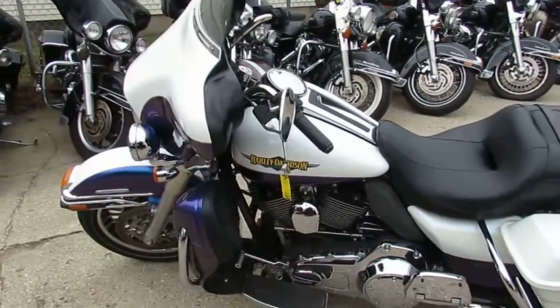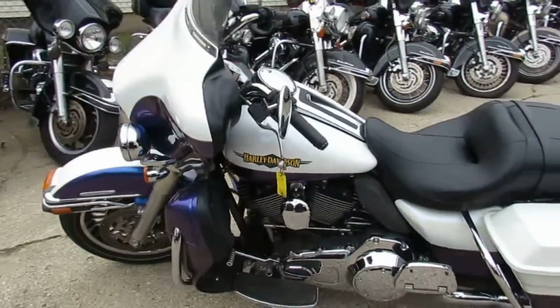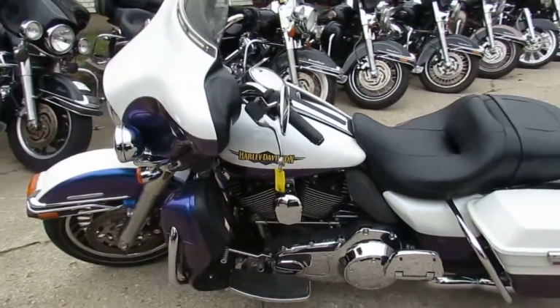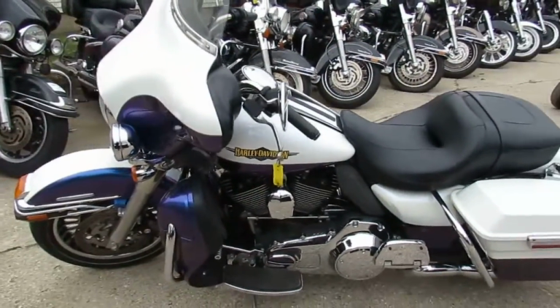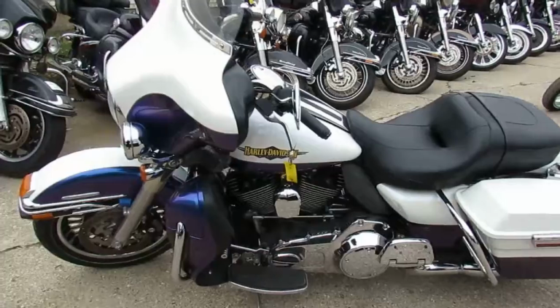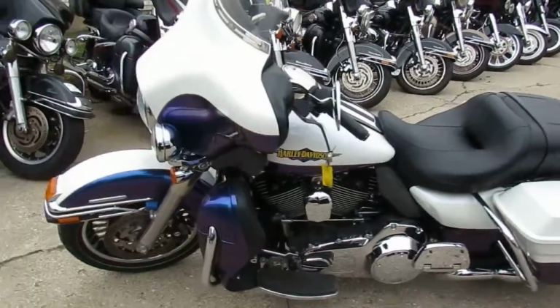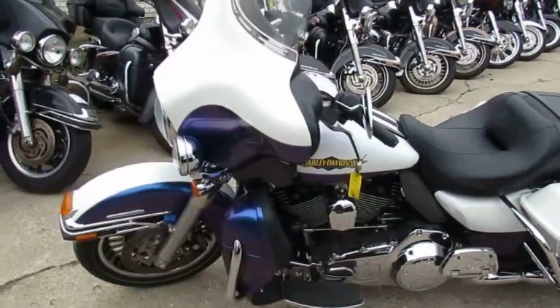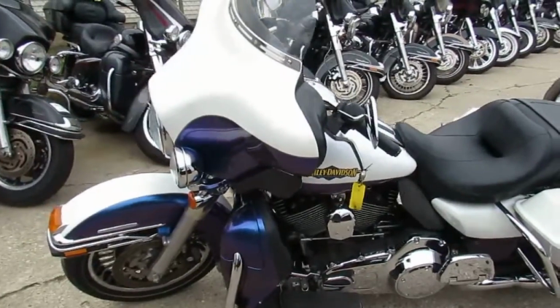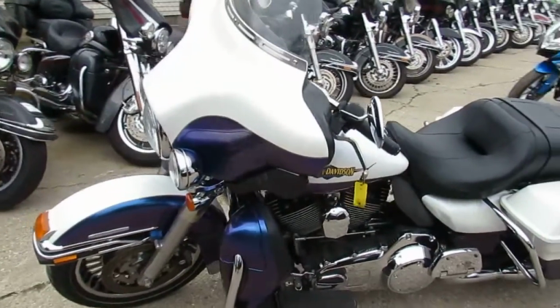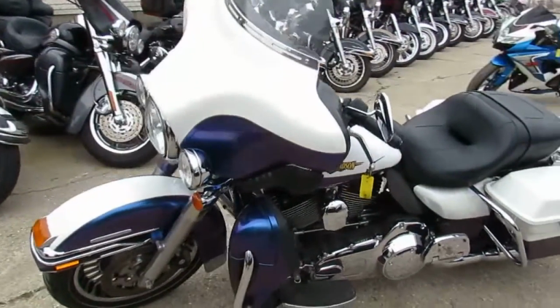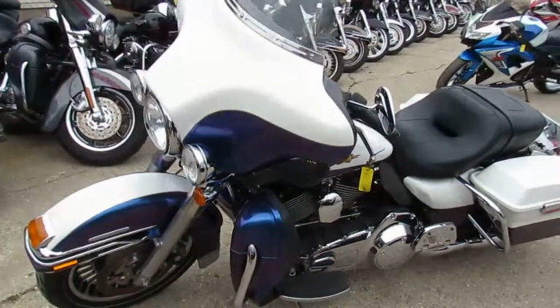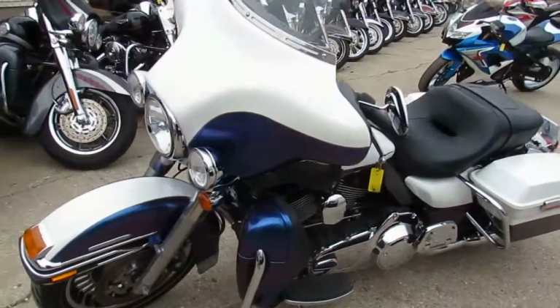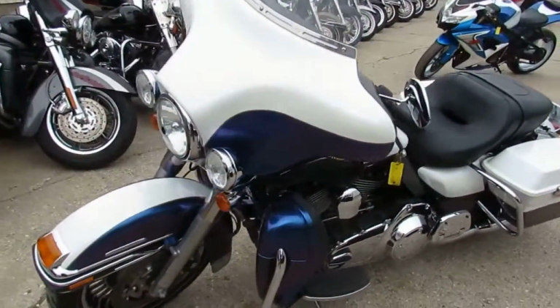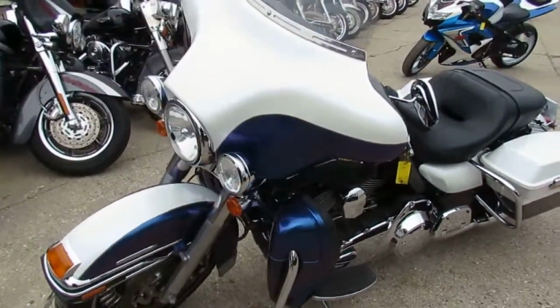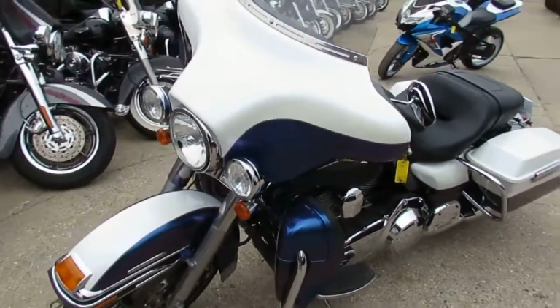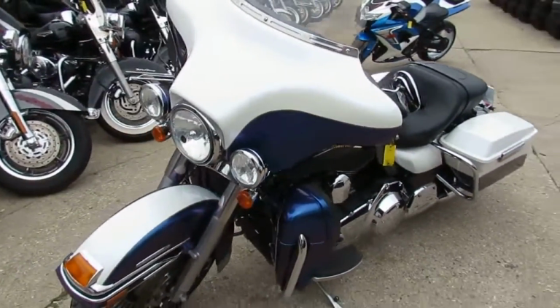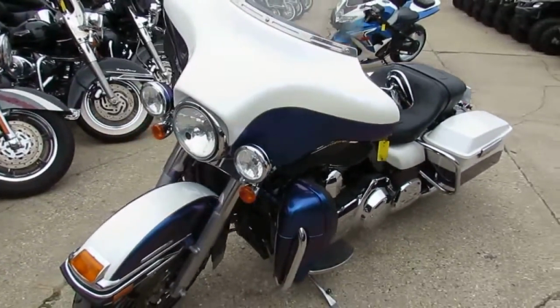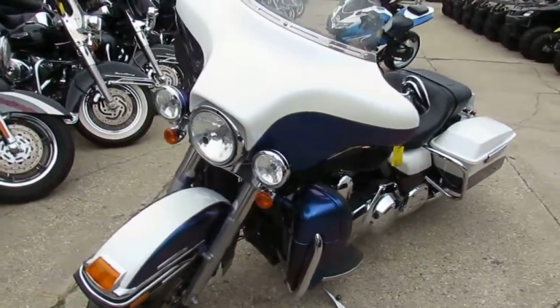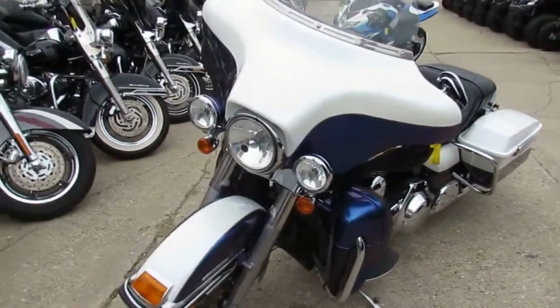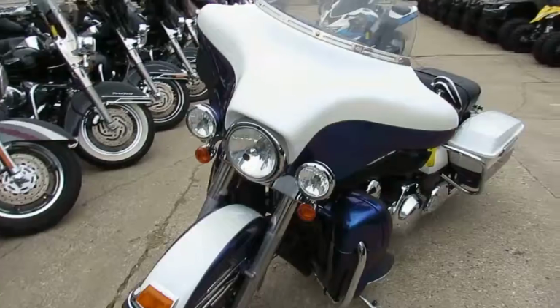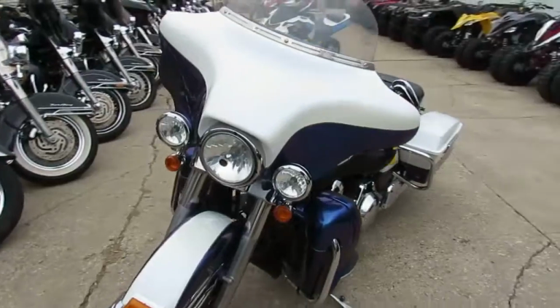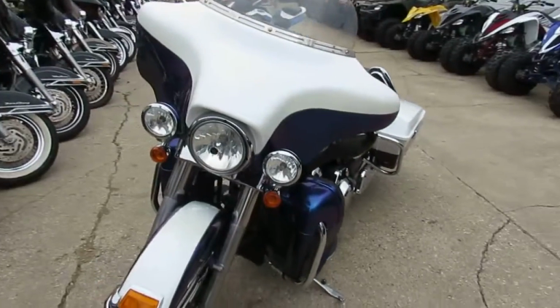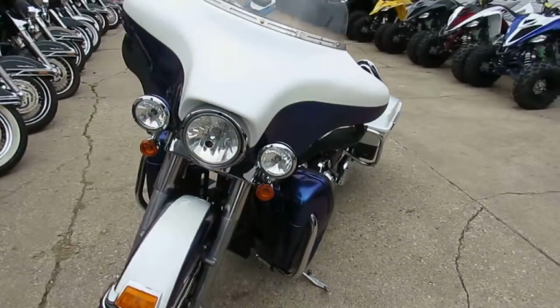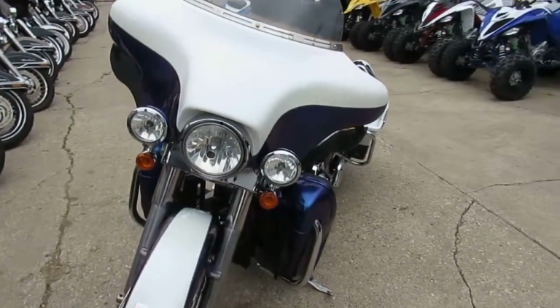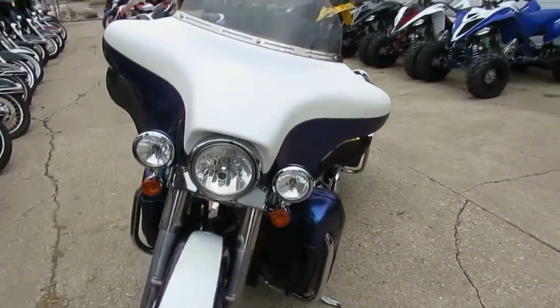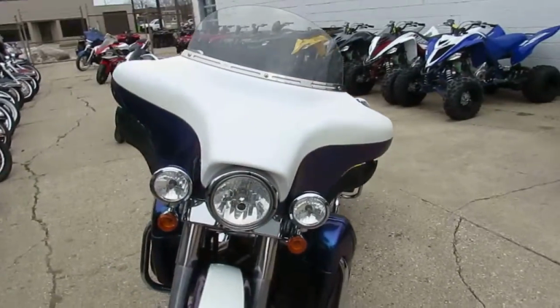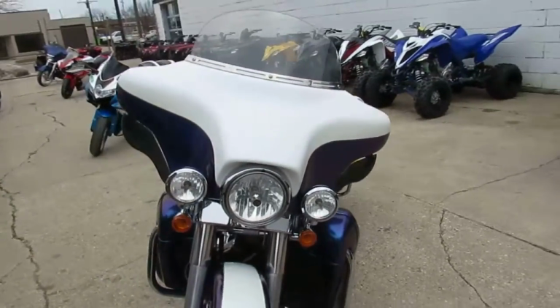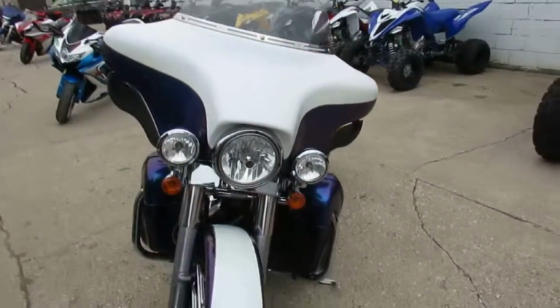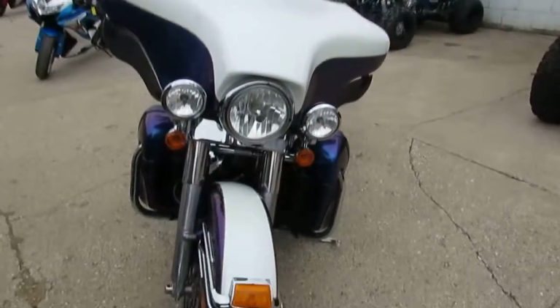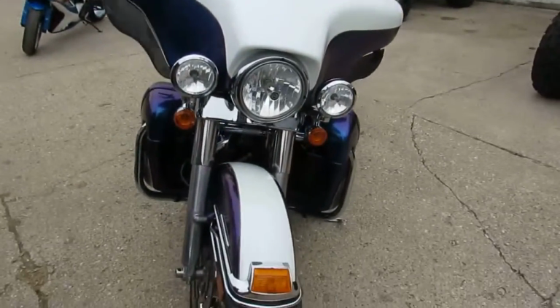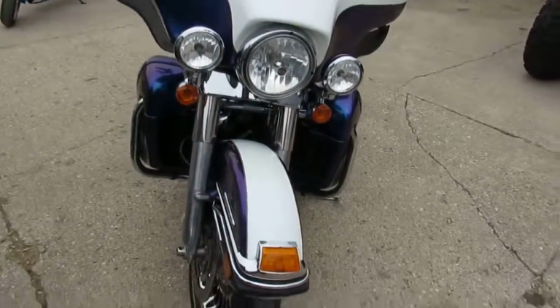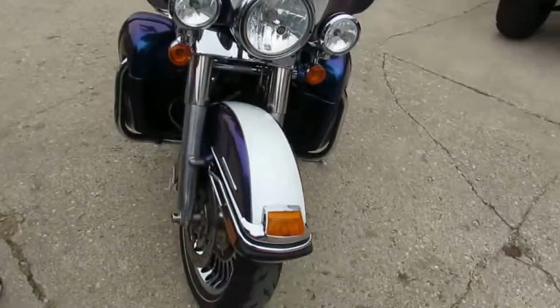You guys can own this sharp low mileage bagger for only $13,999. We've got guaranteed financing, leasing programs, out of state financing, and we can assist with shipping nationwide.